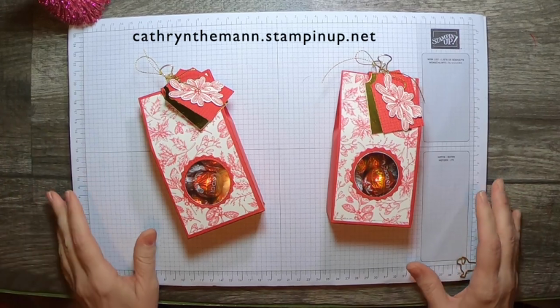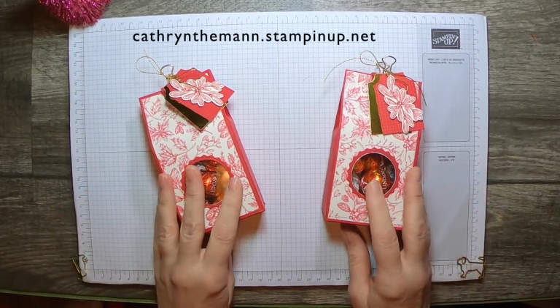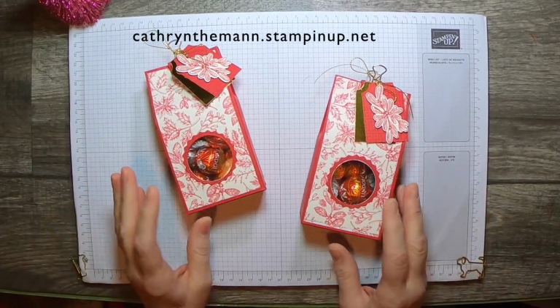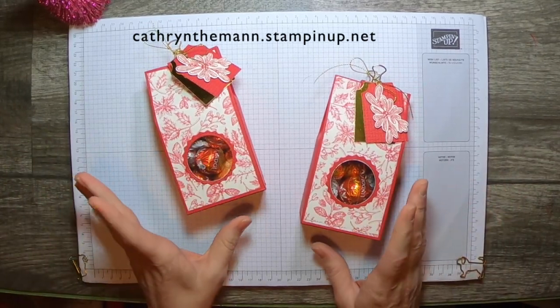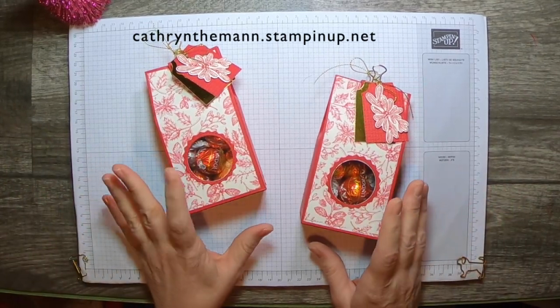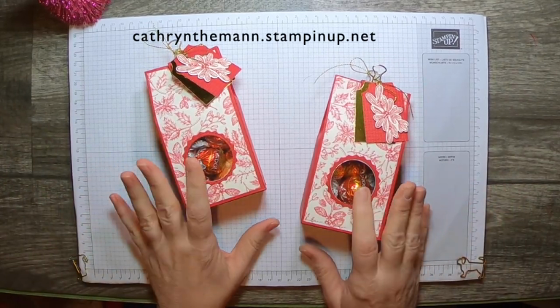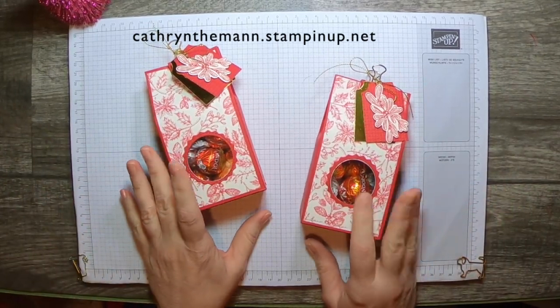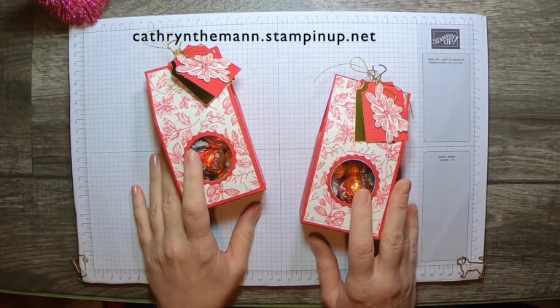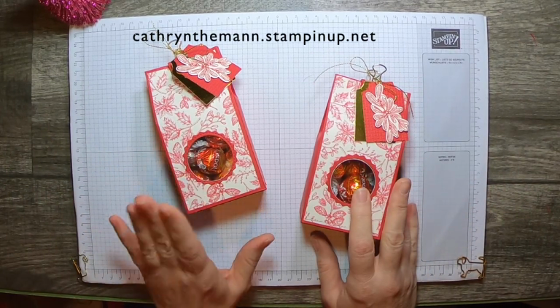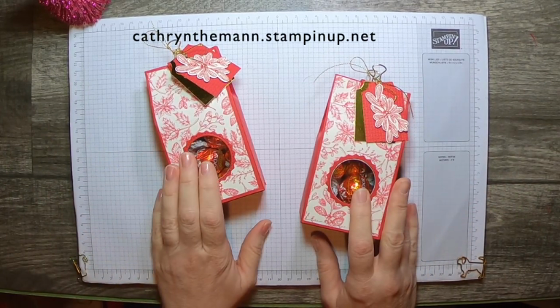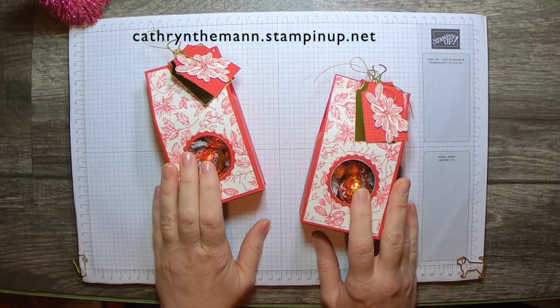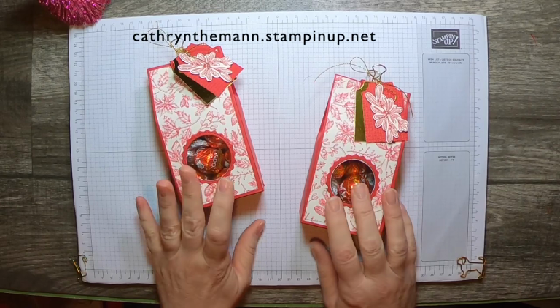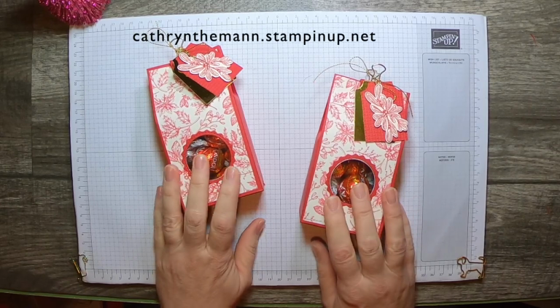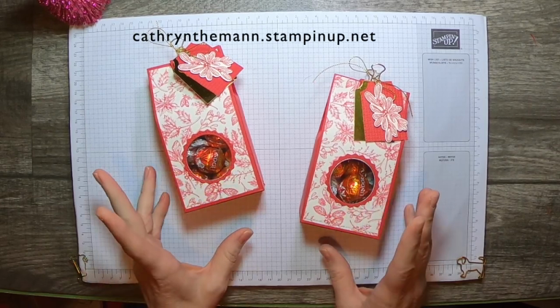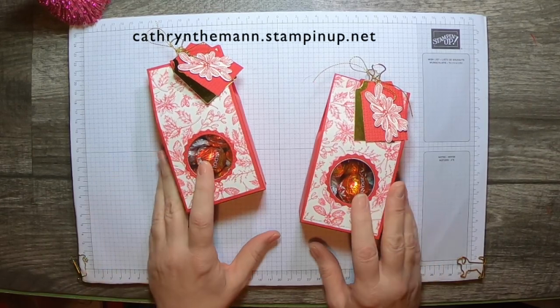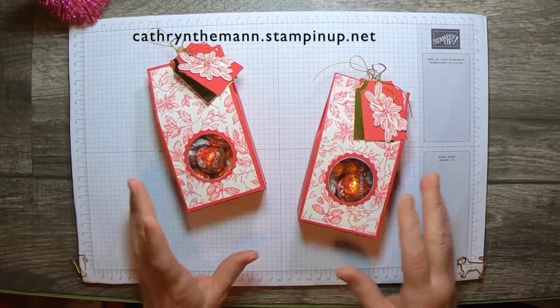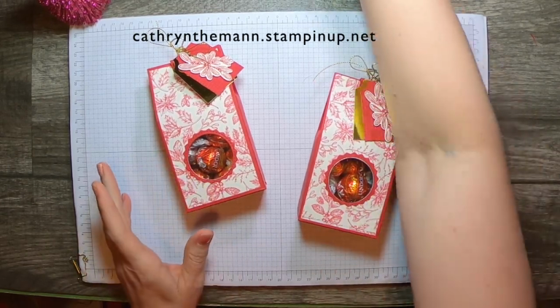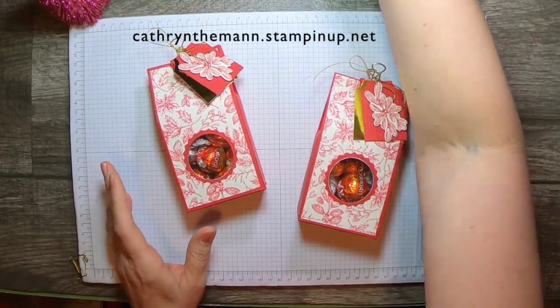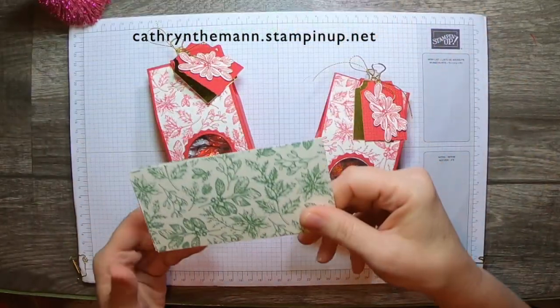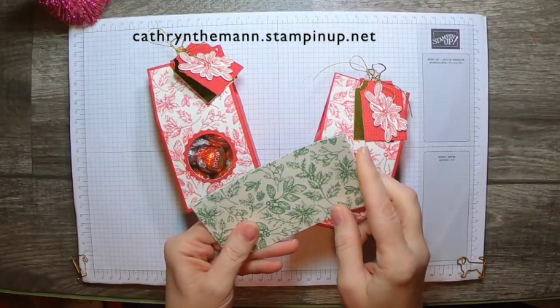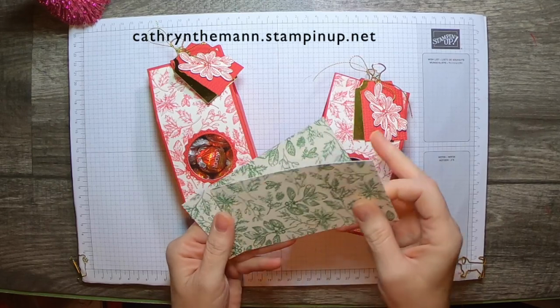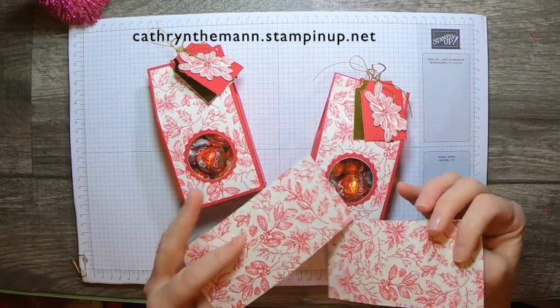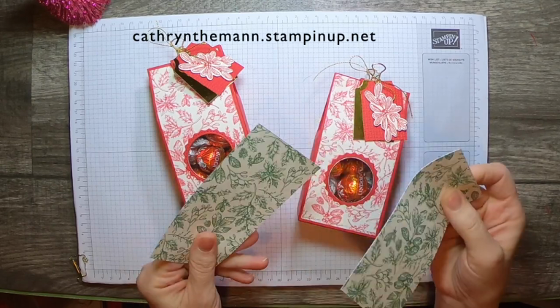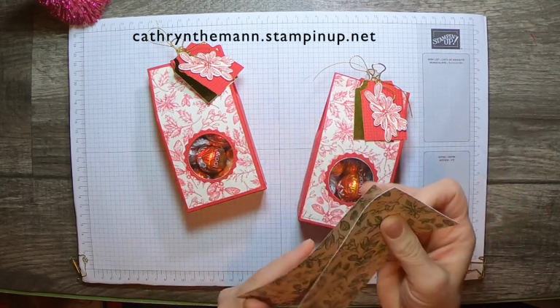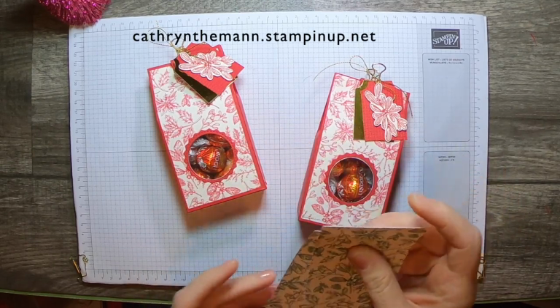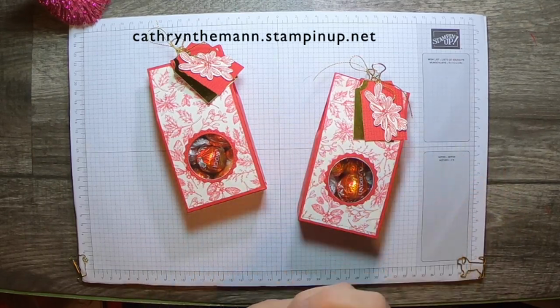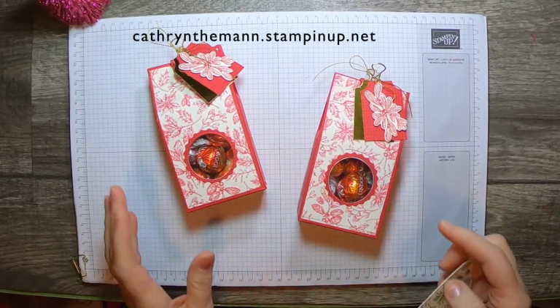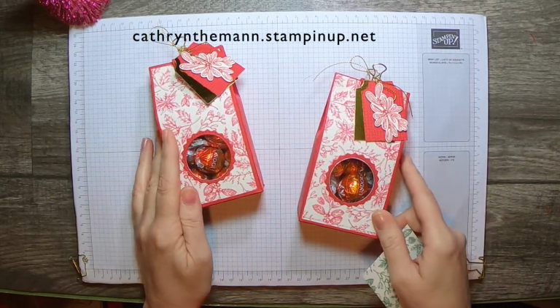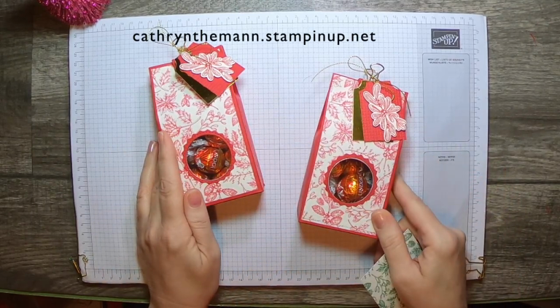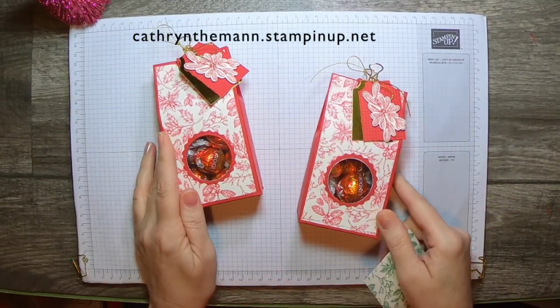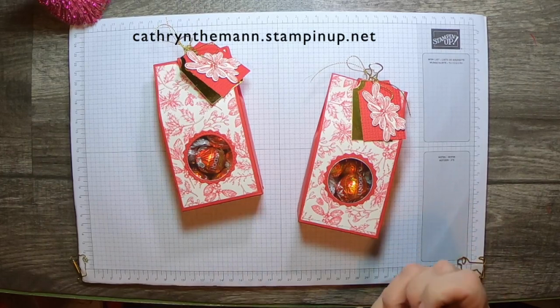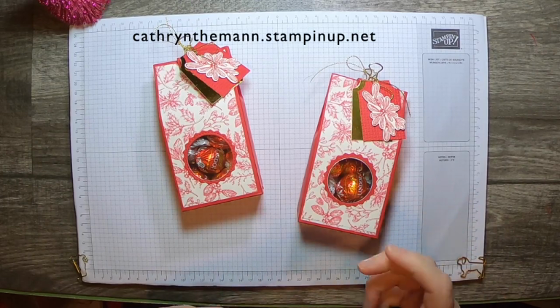This is the second time I'm filming this. This was my project, this was the one I did on the video, but the file got corrupted. So this time I'm going to do another one and I'll try it in the green side — instead of the real red paper I'm going to use Garden Green.